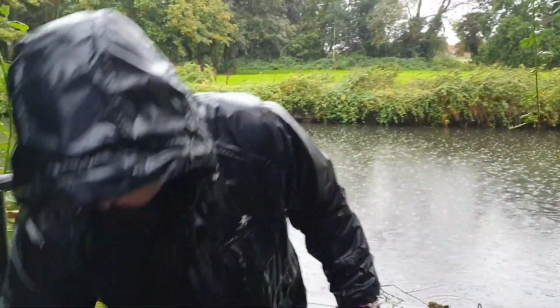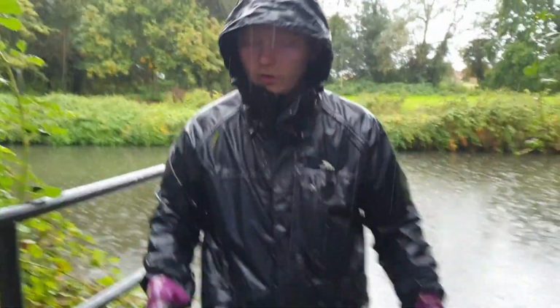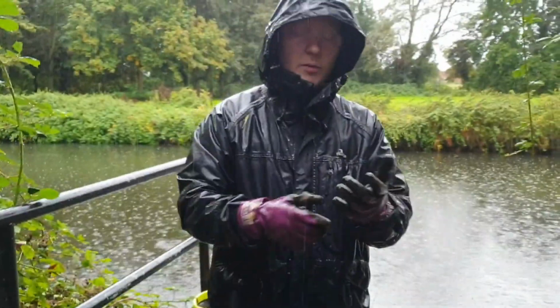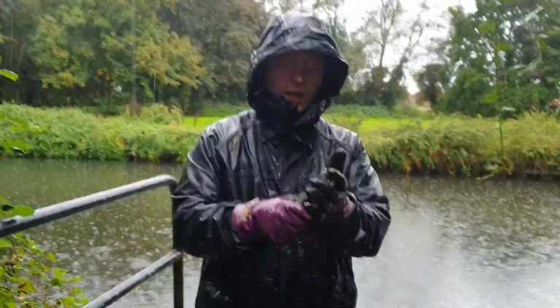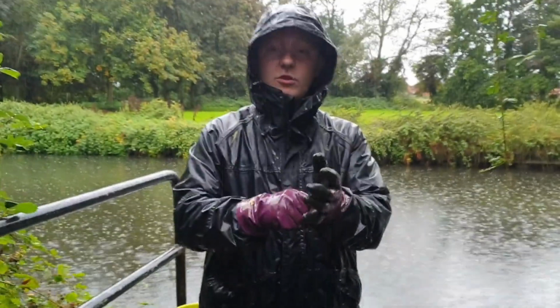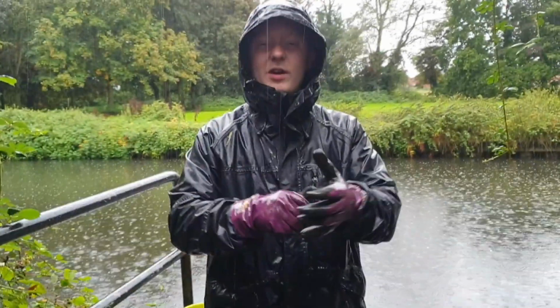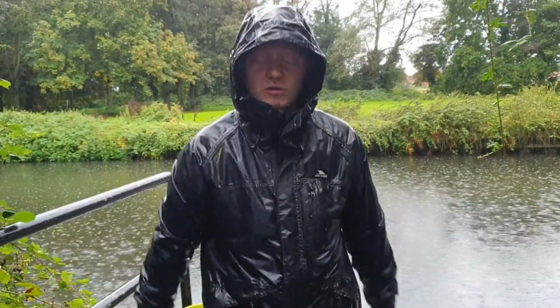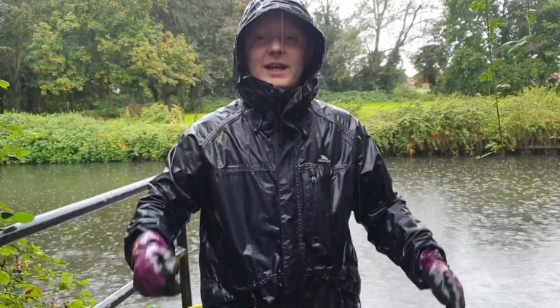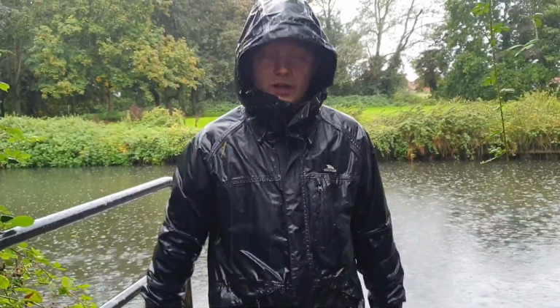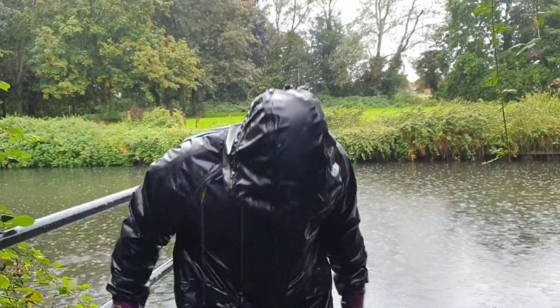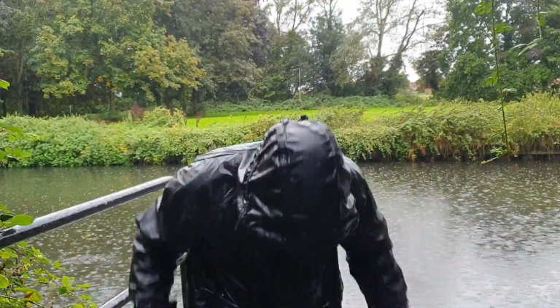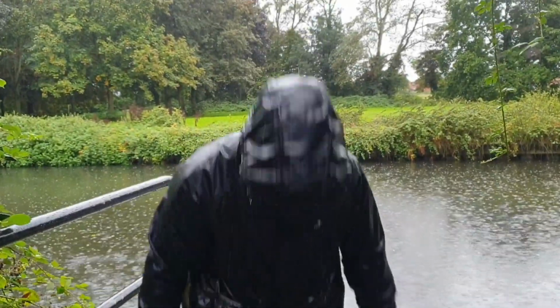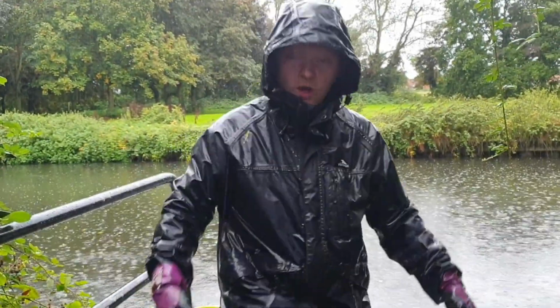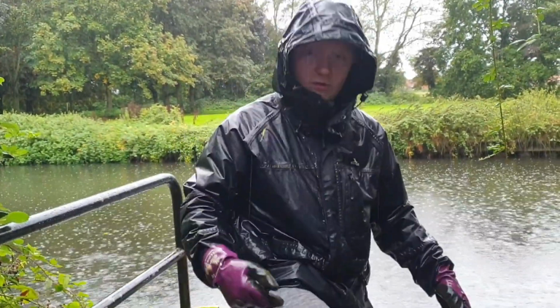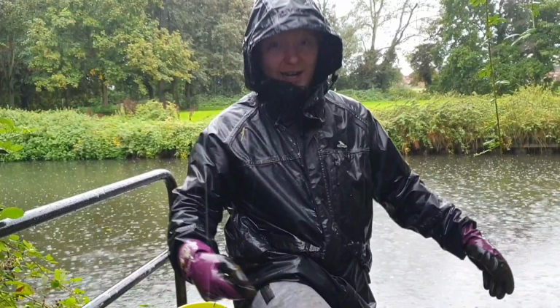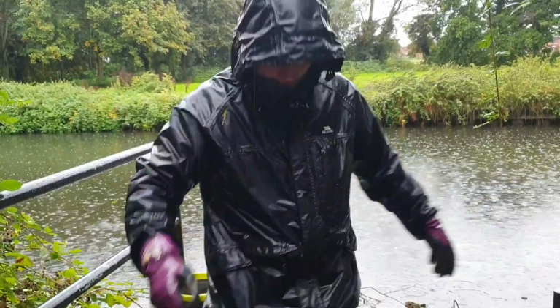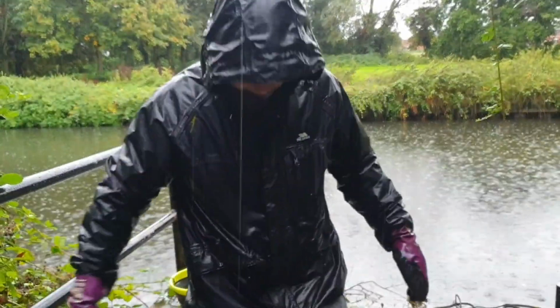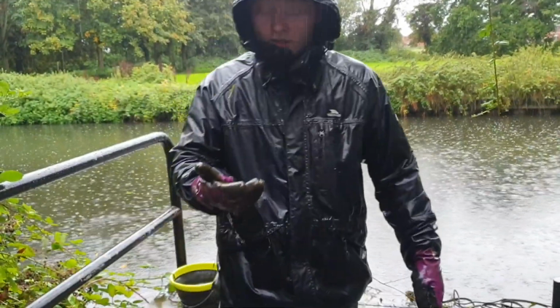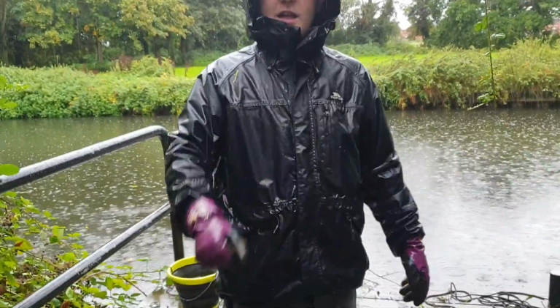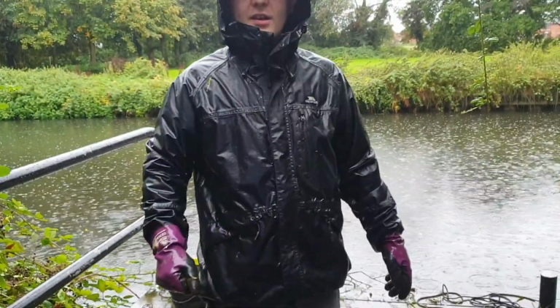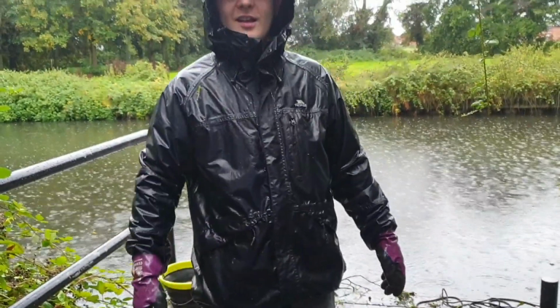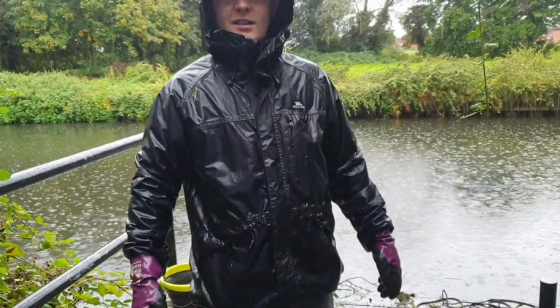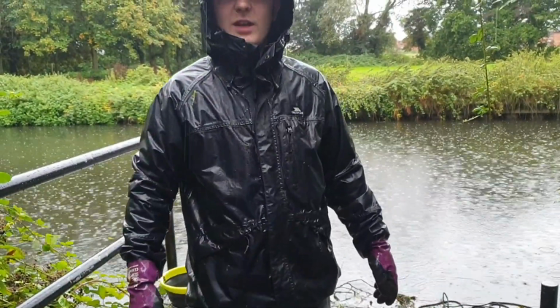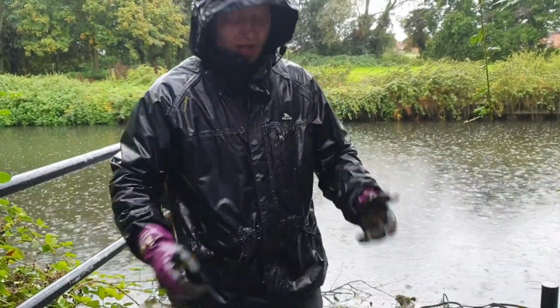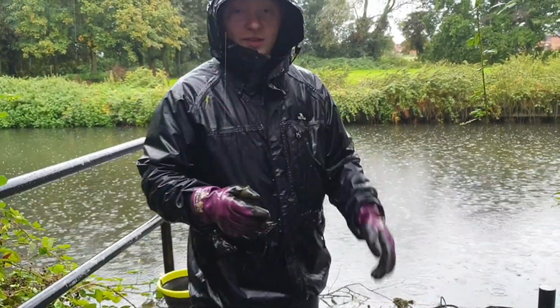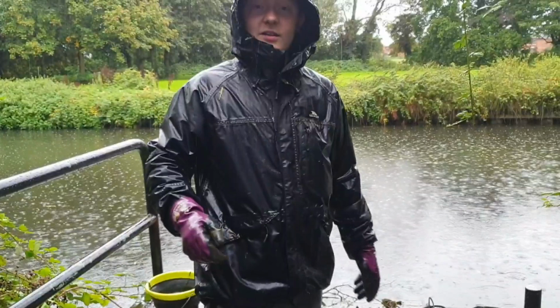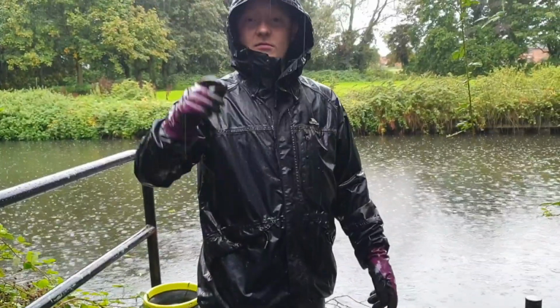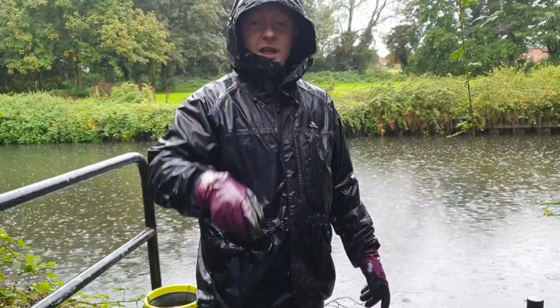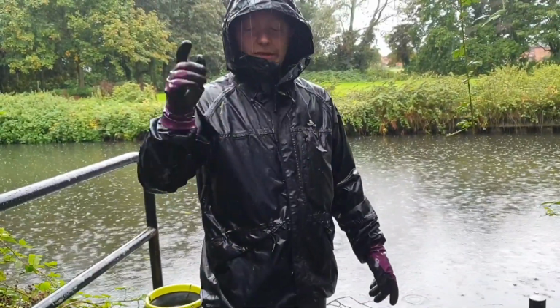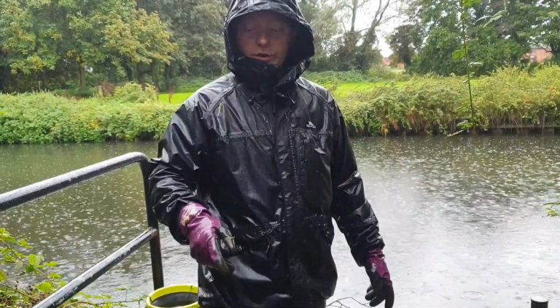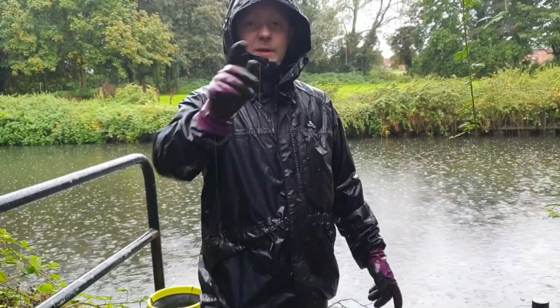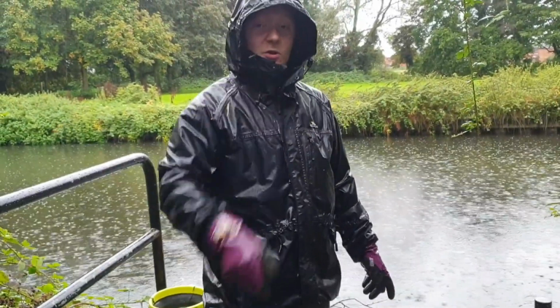So what we're going to do now is move on locations because we need to find a bridge - we want to get dry. As you can see, these were light grey when I came out. Then I get the umbrella. Keep watching, enjoy, speak to you guys soon.